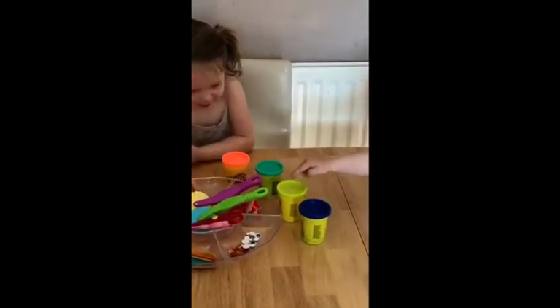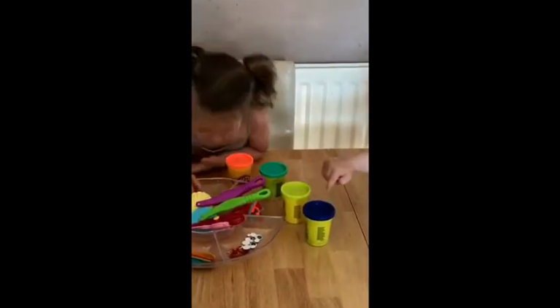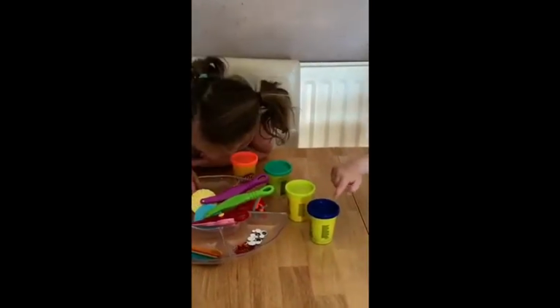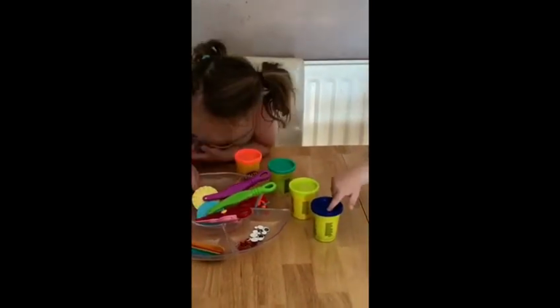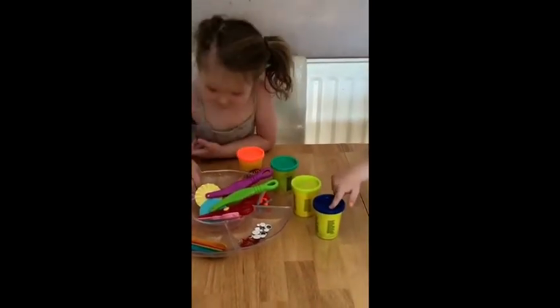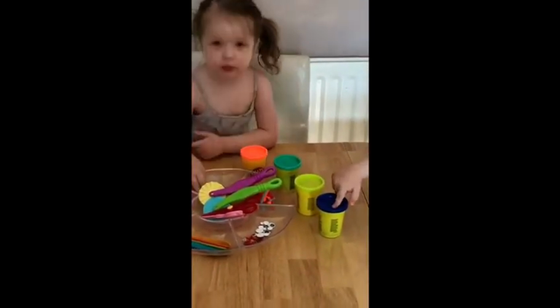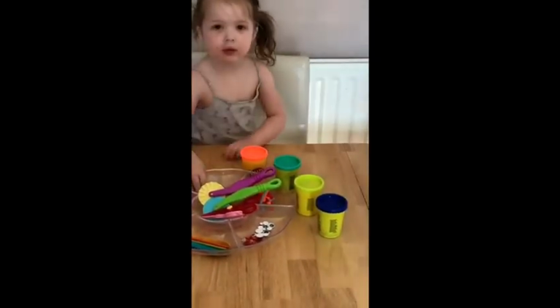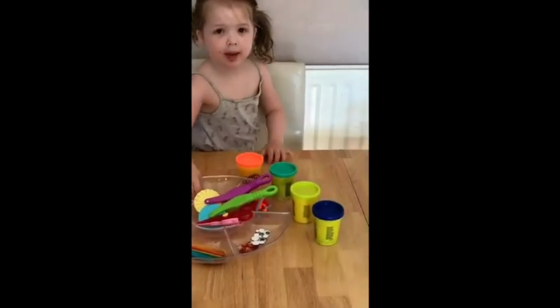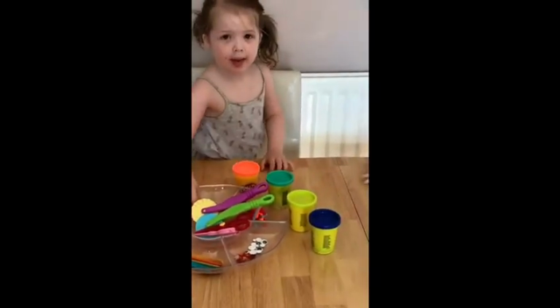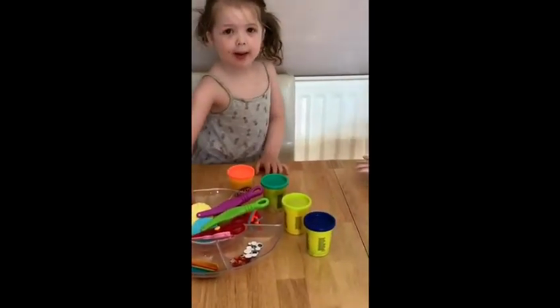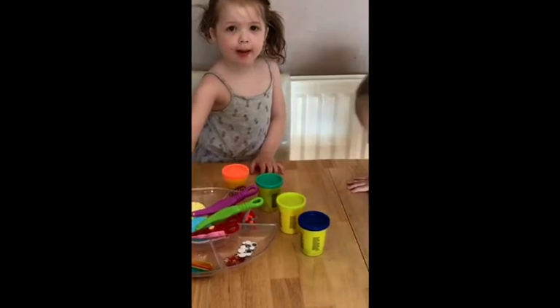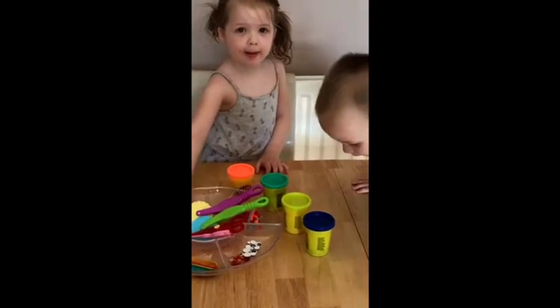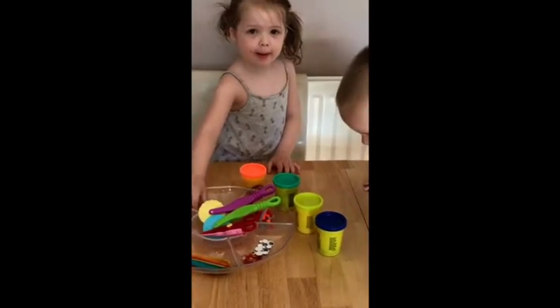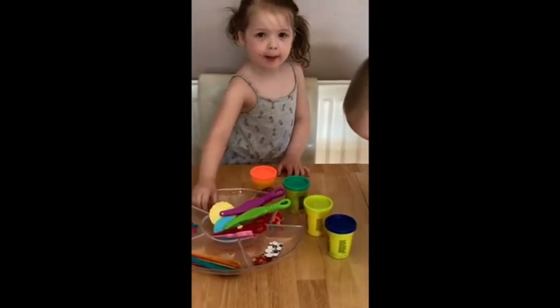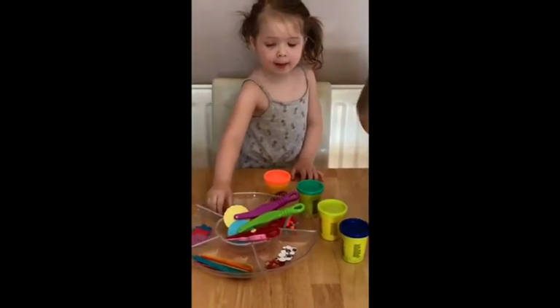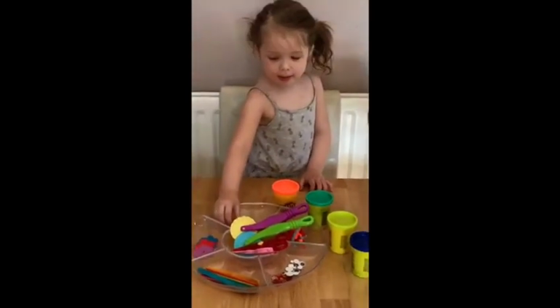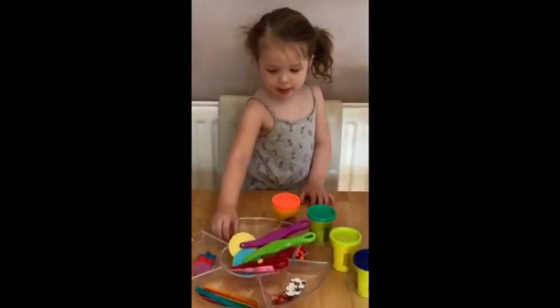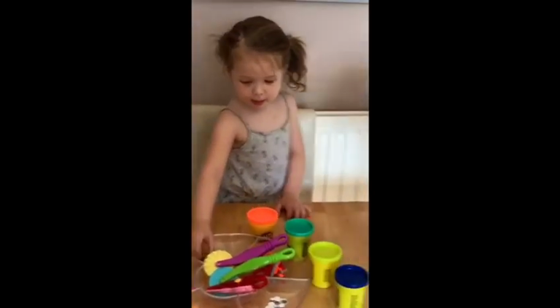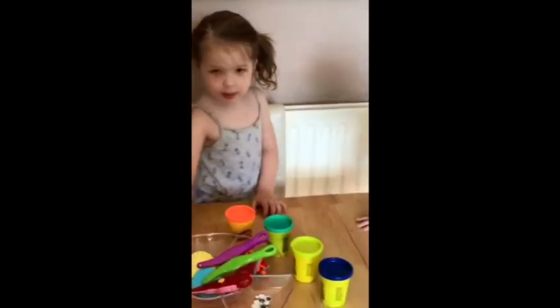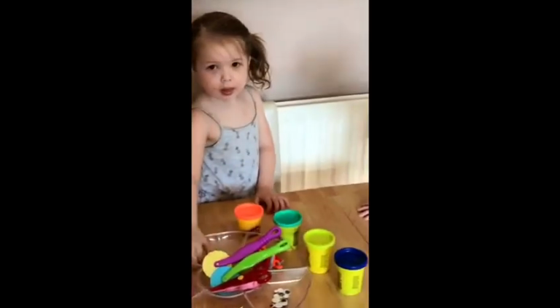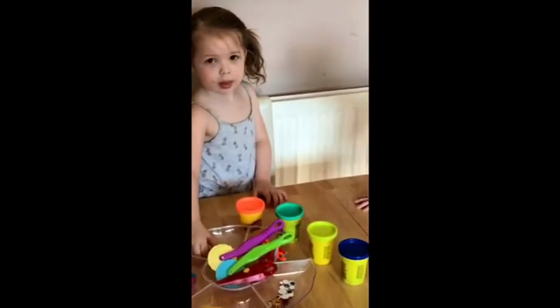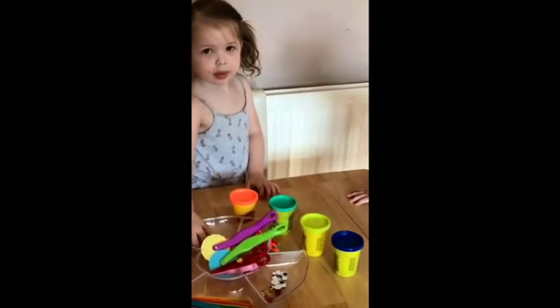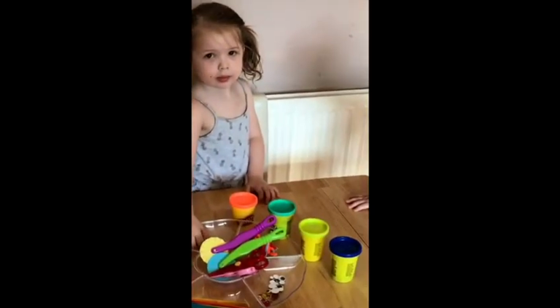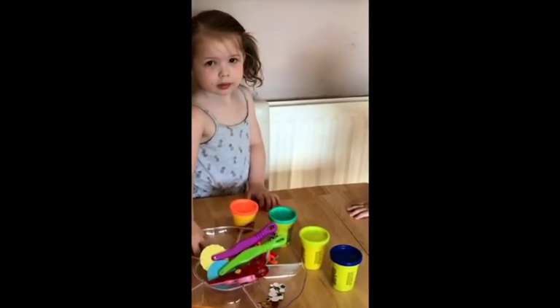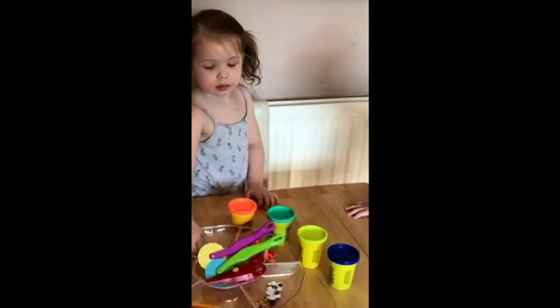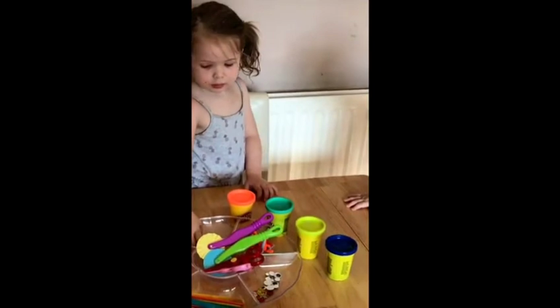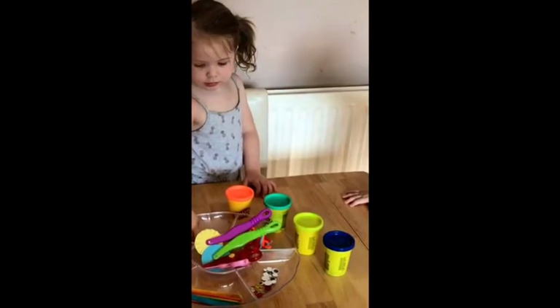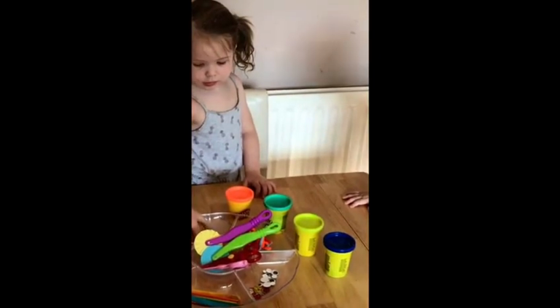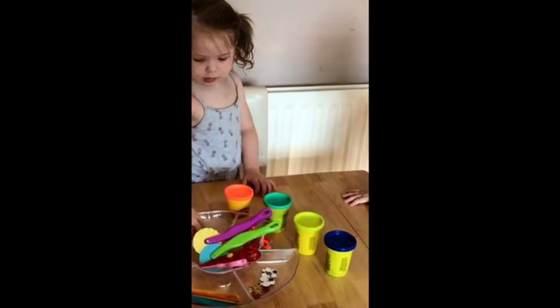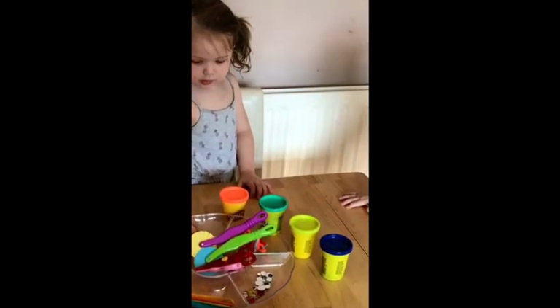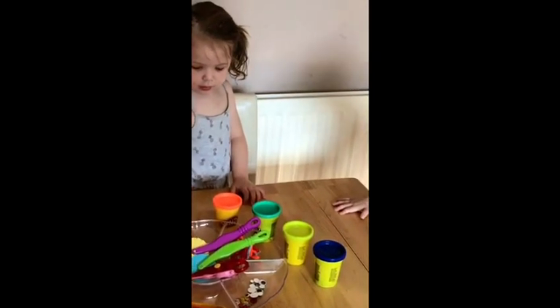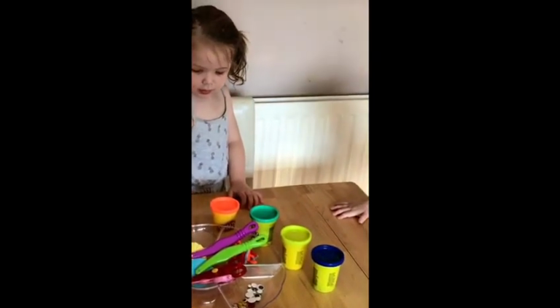Okay, so I just came in and put it all down on the table, and as you can see, it did not take long for them to come and sit down and join in. So I'm going to open up the Play-Doh for them and let them explore, and we'll see what they come up with.